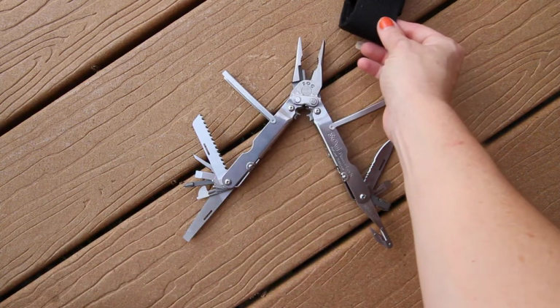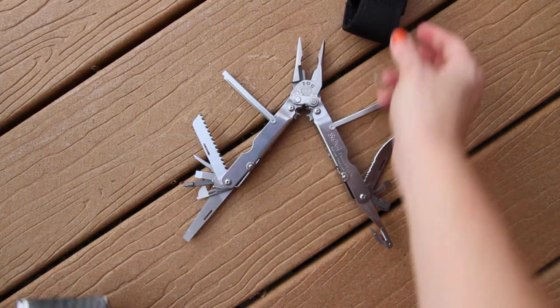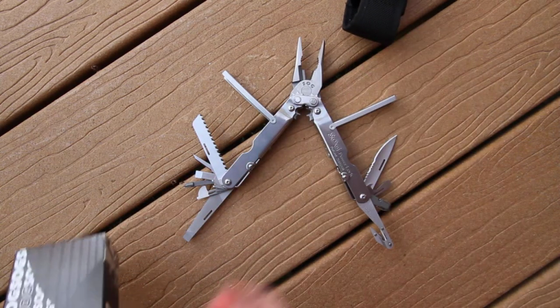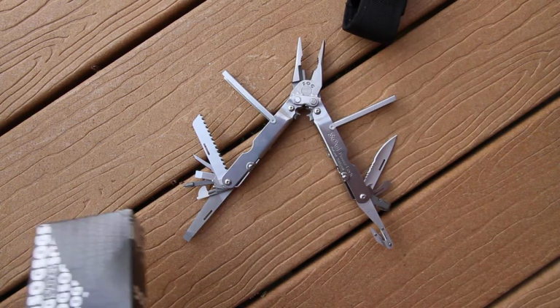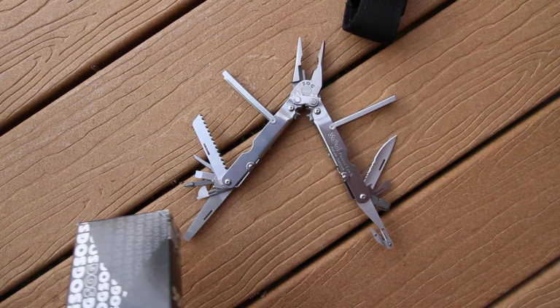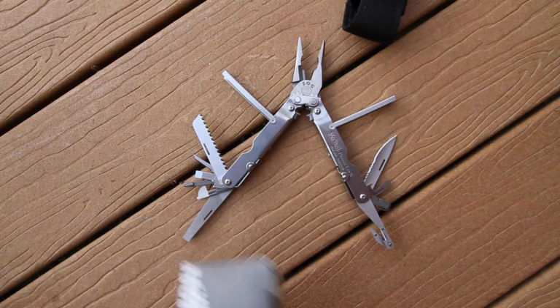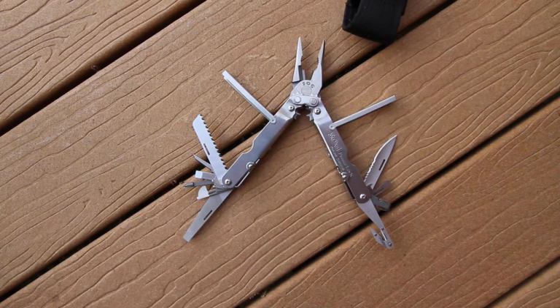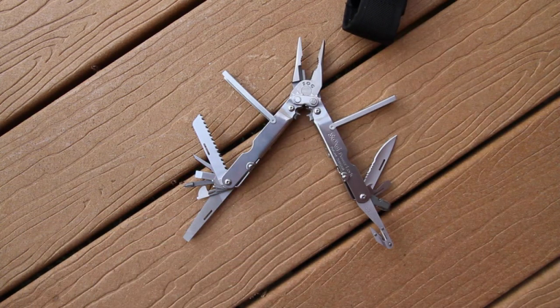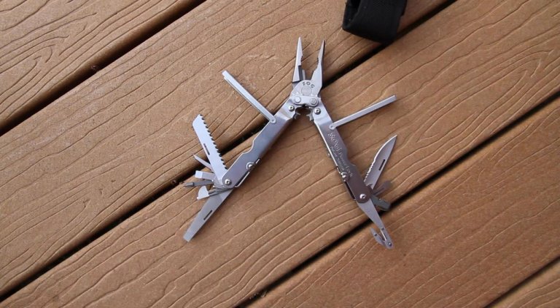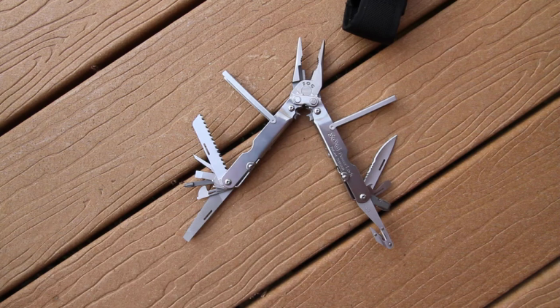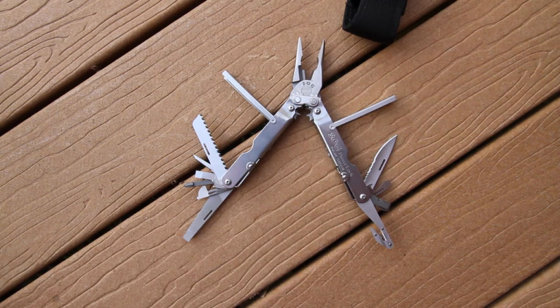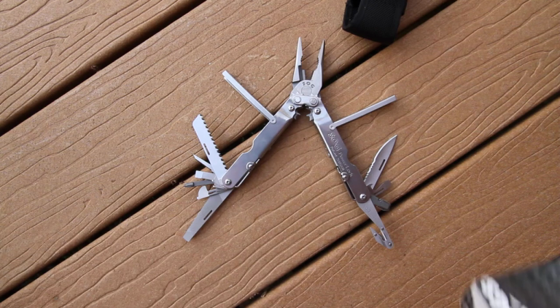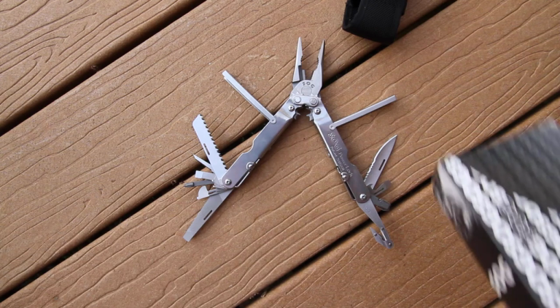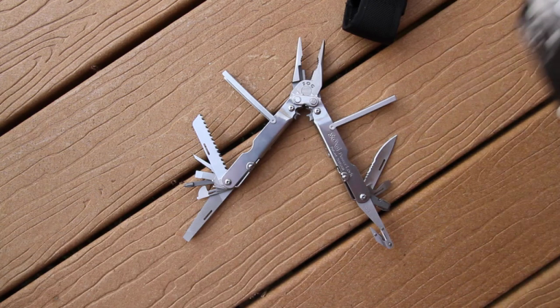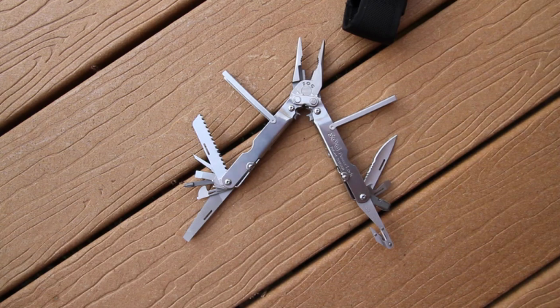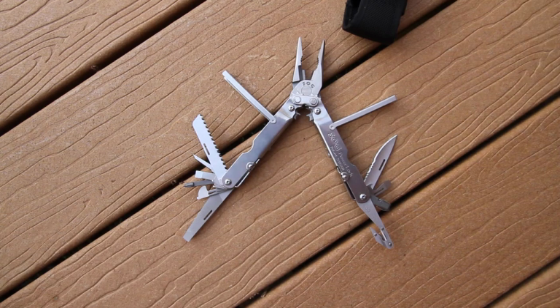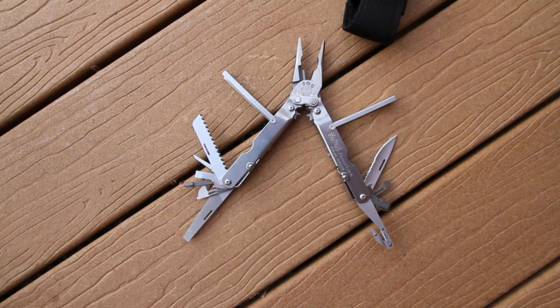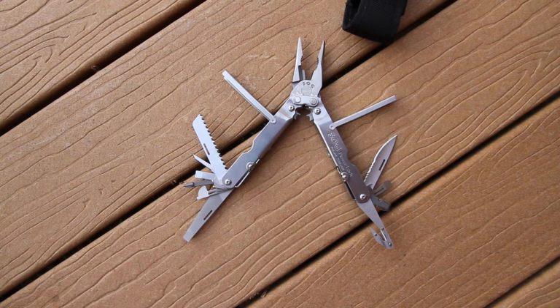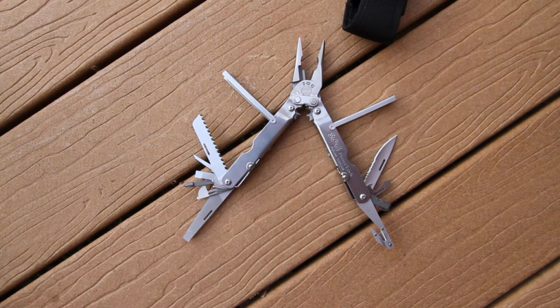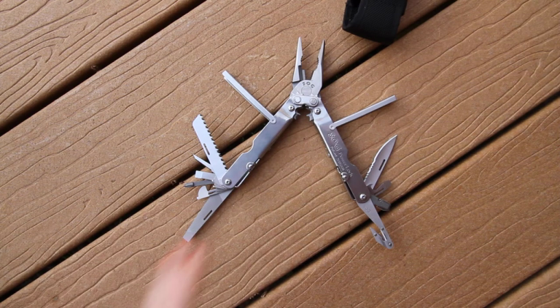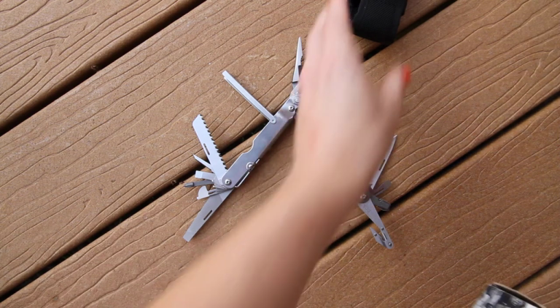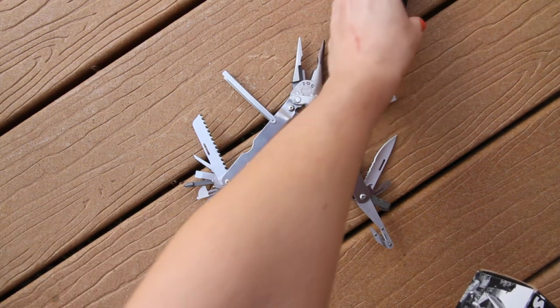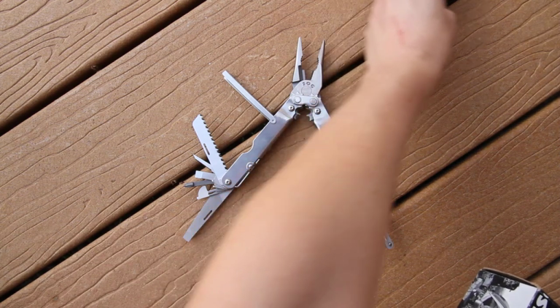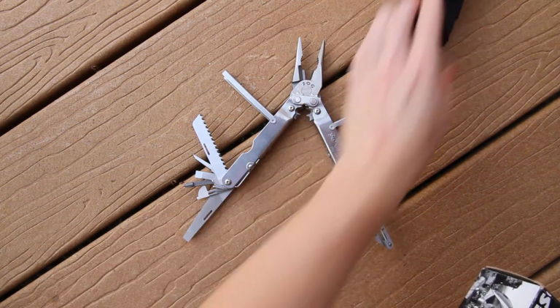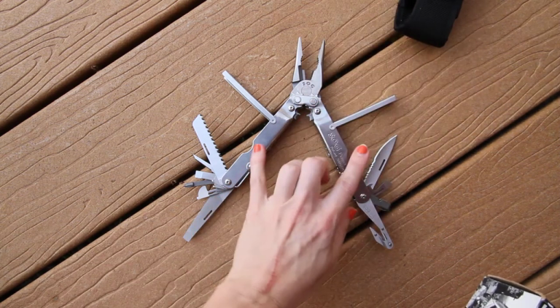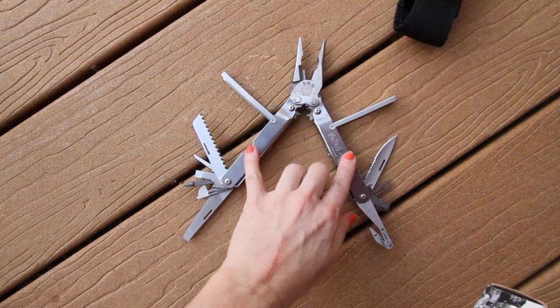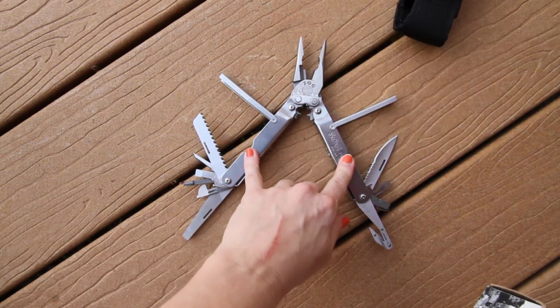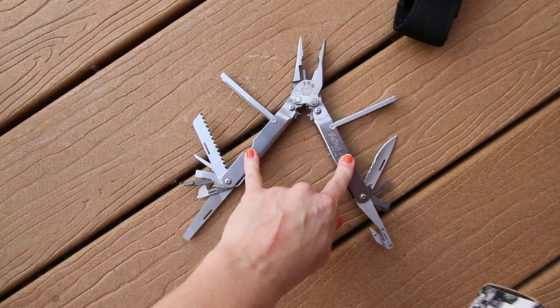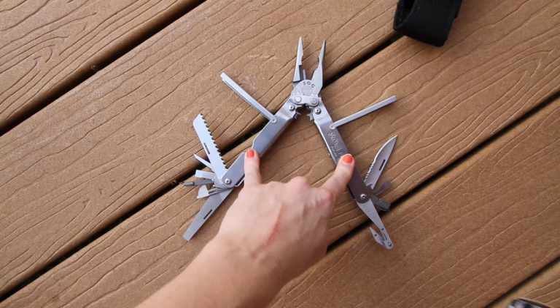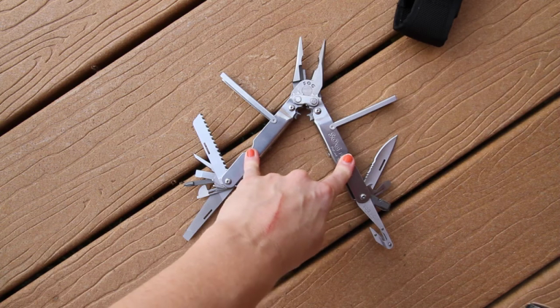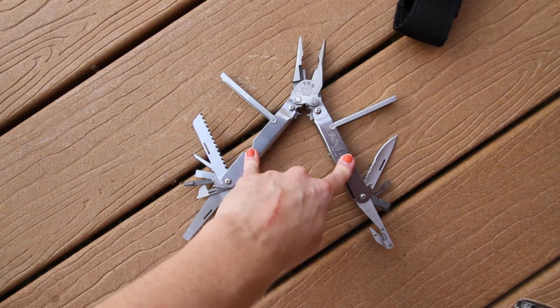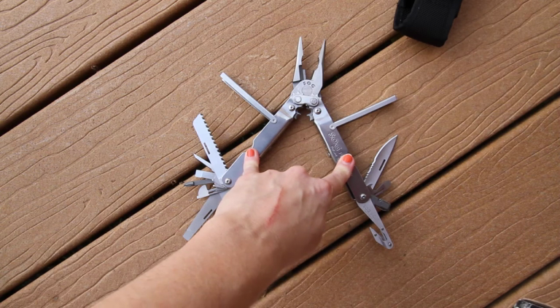The S63 comes in a silver stainless color. There is also a V63 if you want a black oxide coating, but this is the silver.